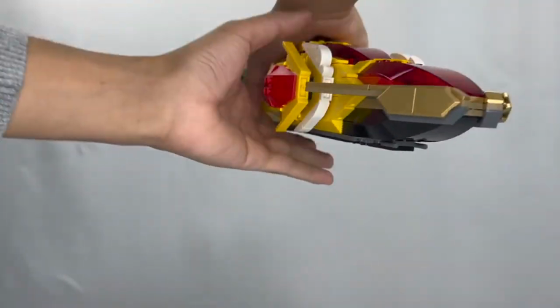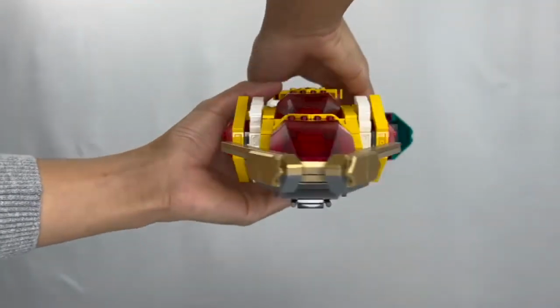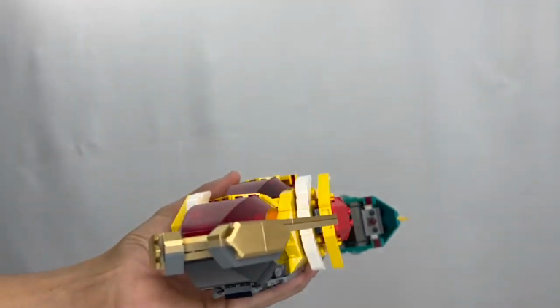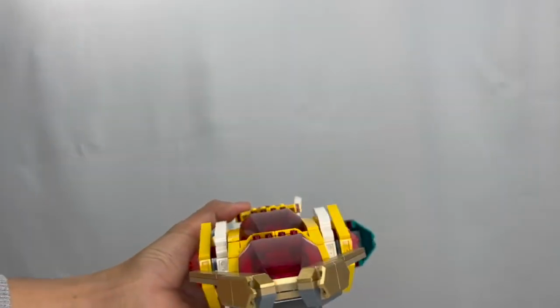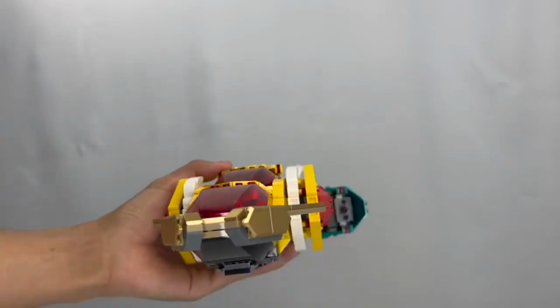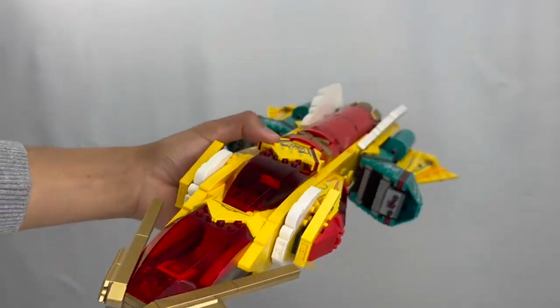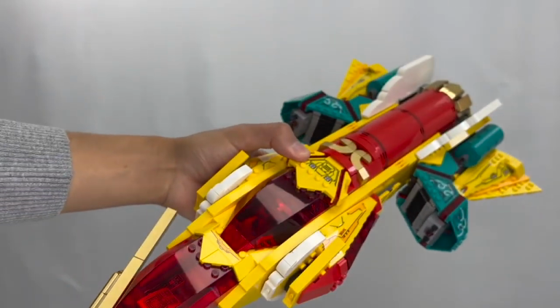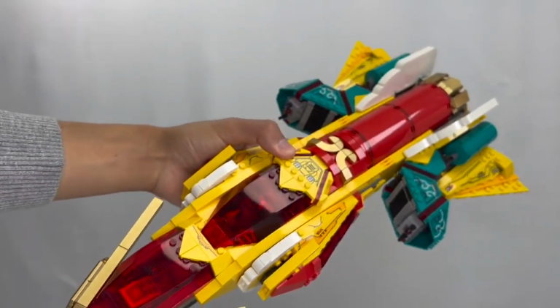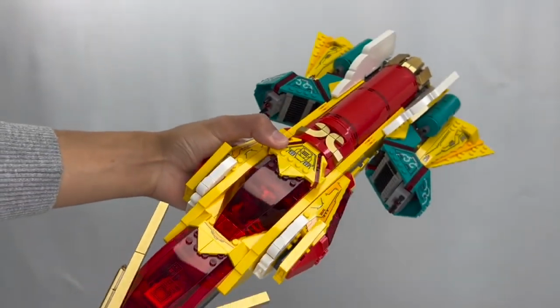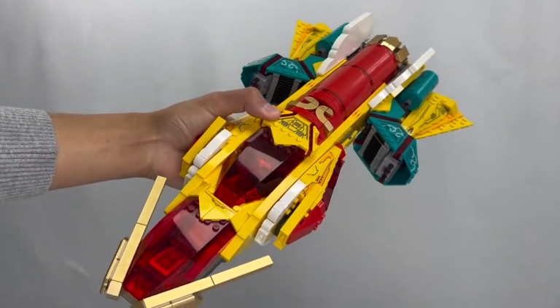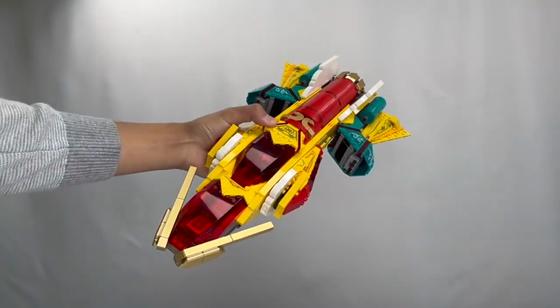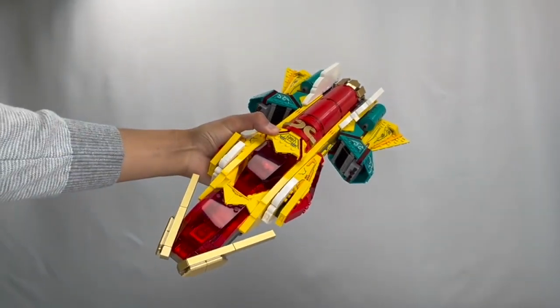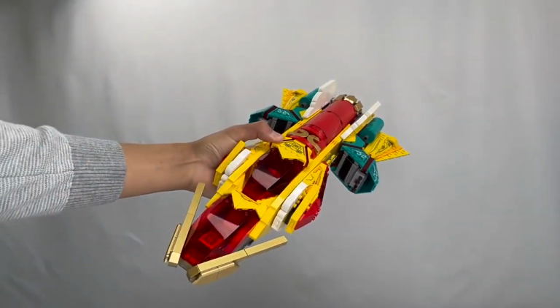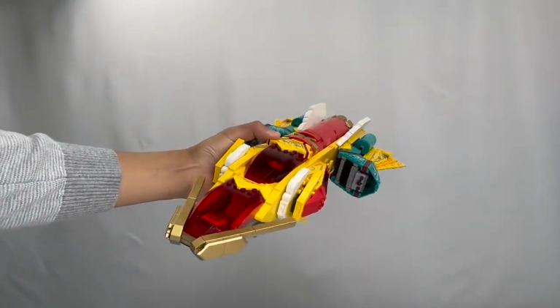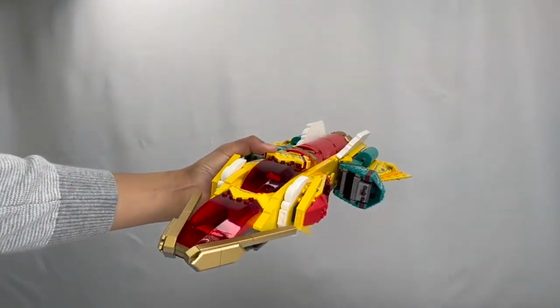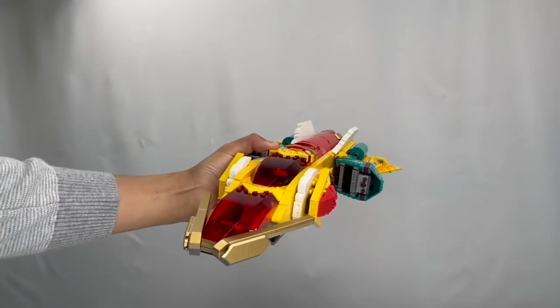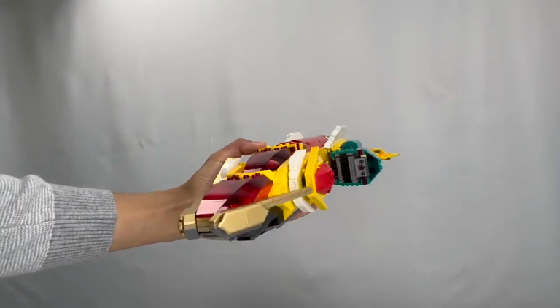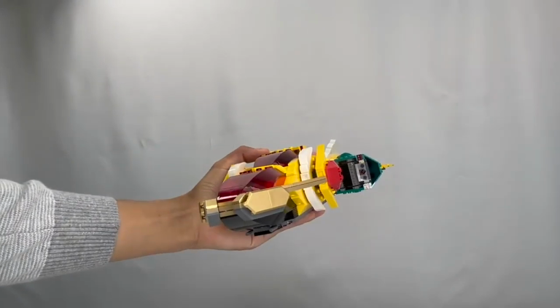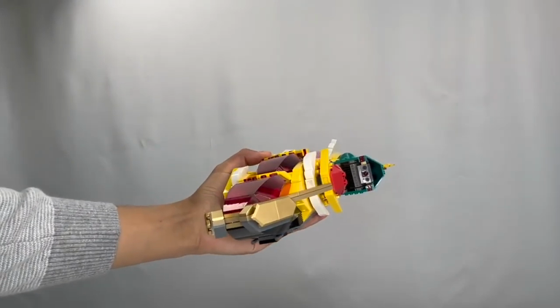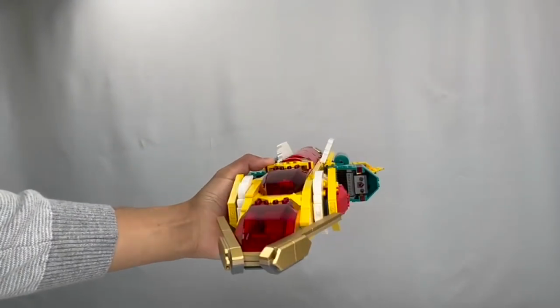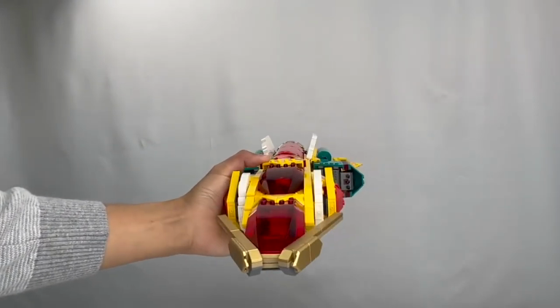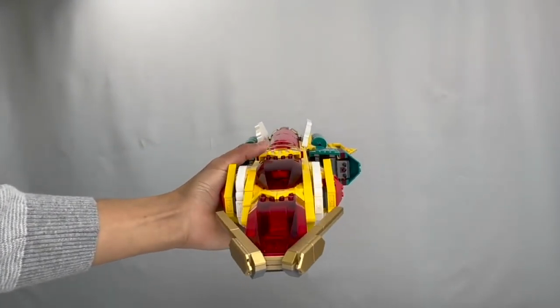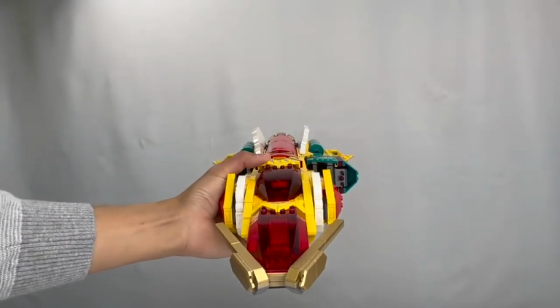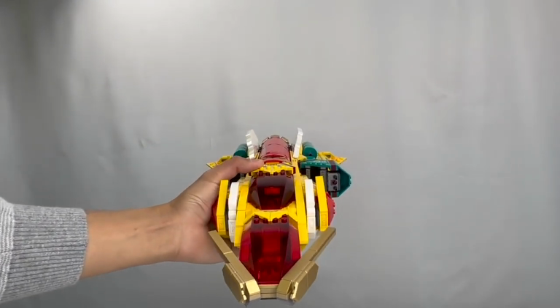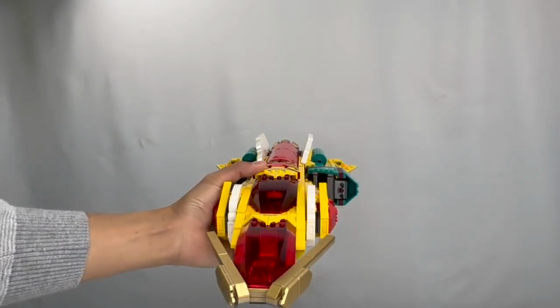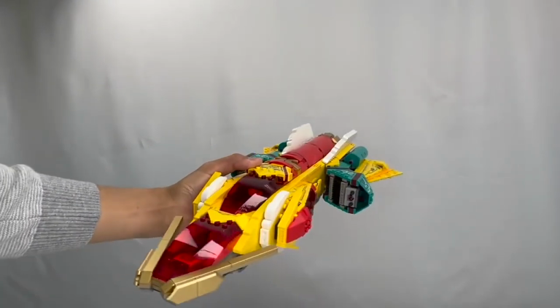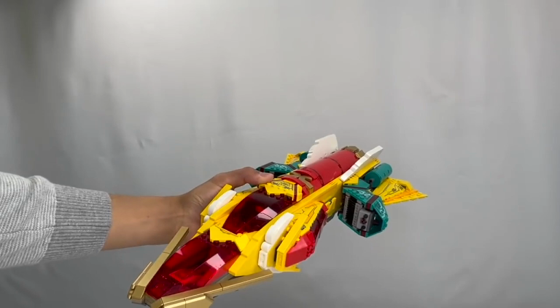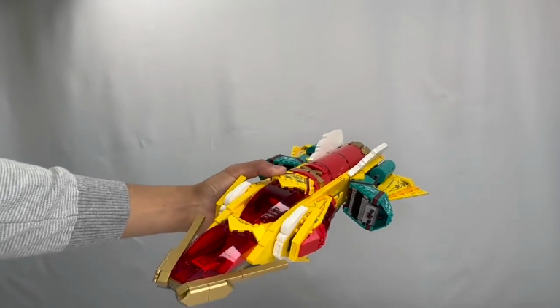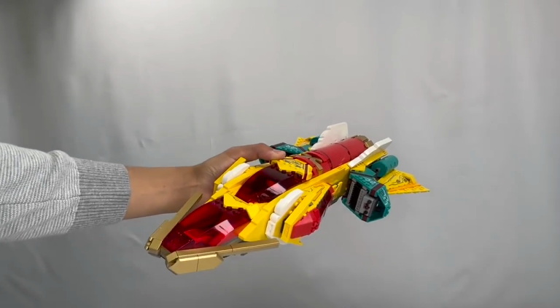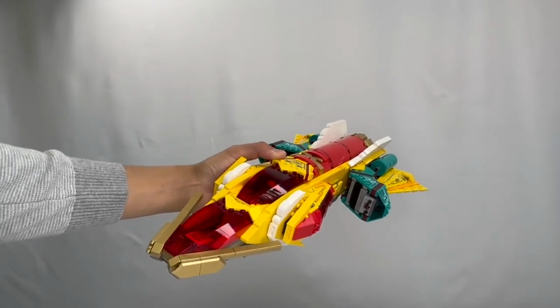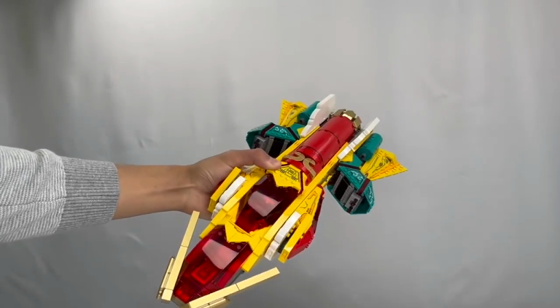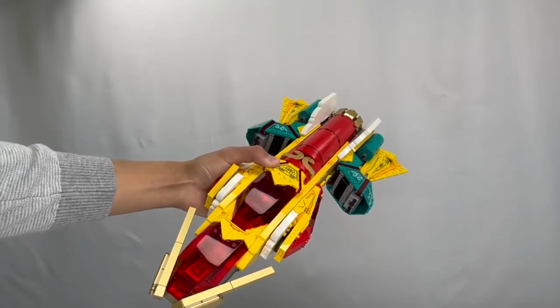All in all I am very, very pleased with the set. It is probably one of my favorite MK sets ever — certainly one of the best sets of the wave, but only topped by the next set we're about to take a look at. So let's now move on to our next LEGO set.